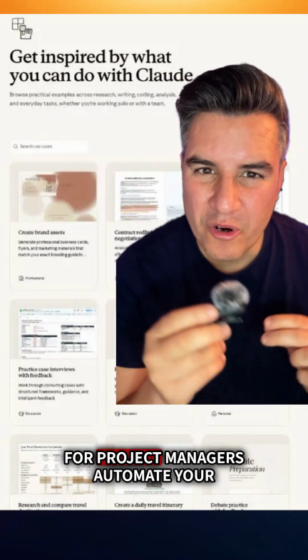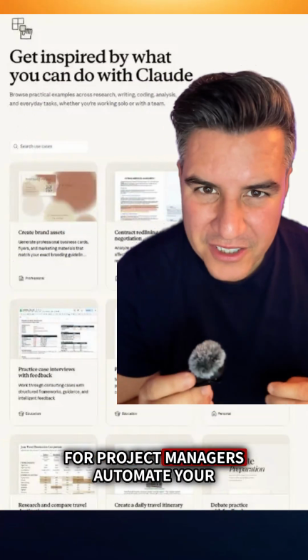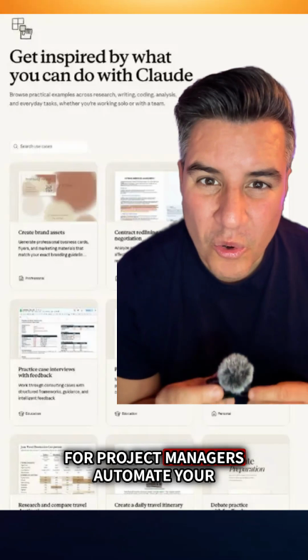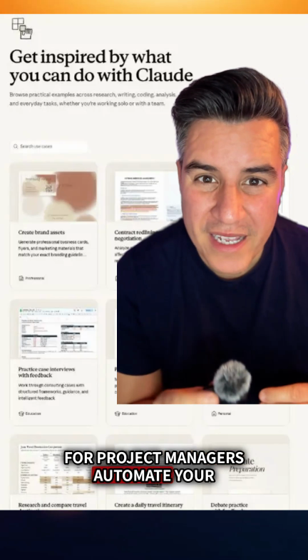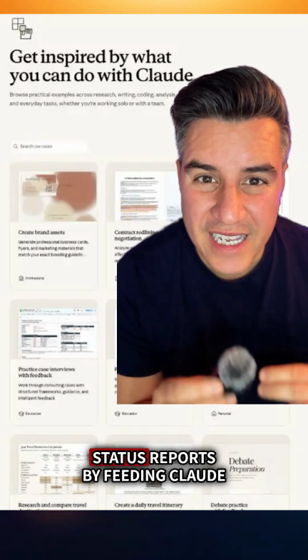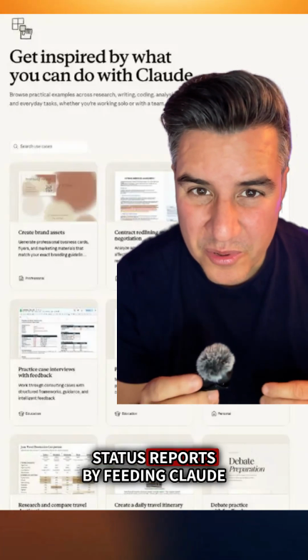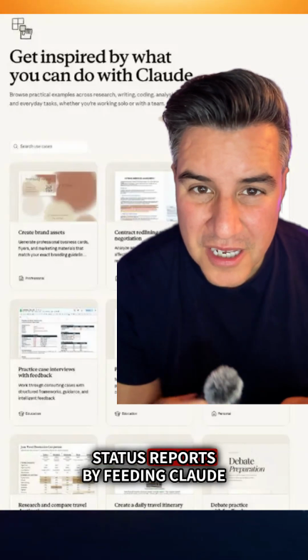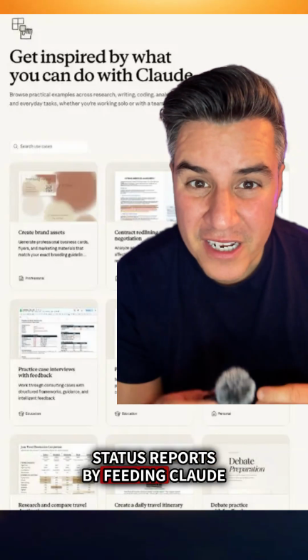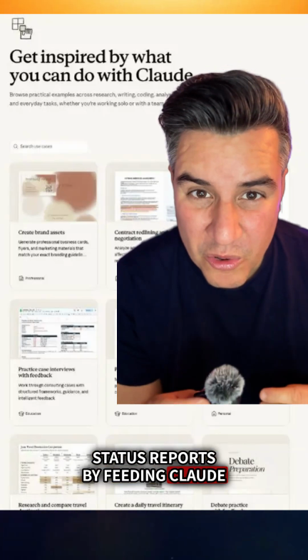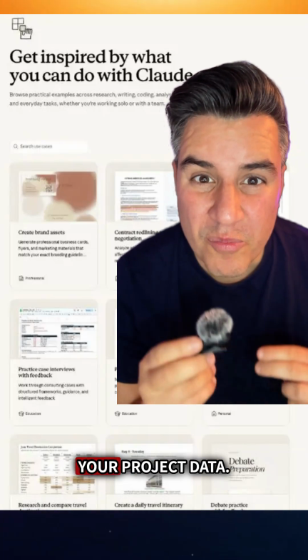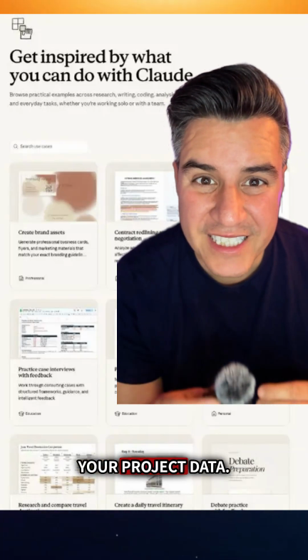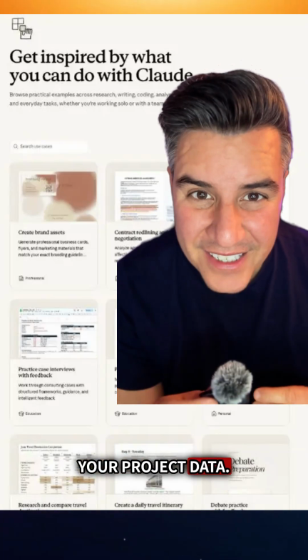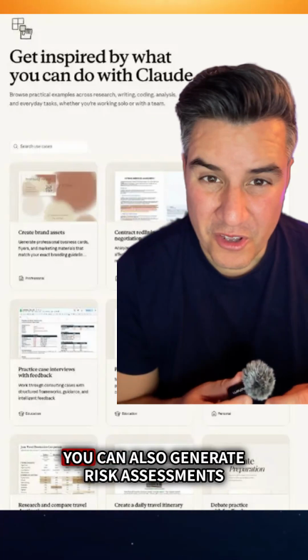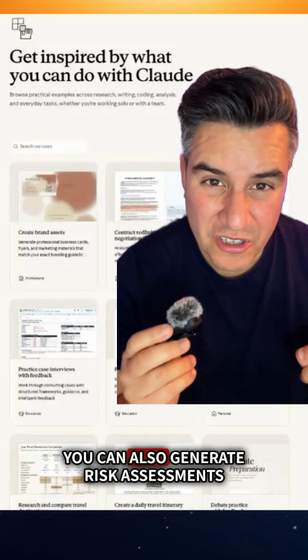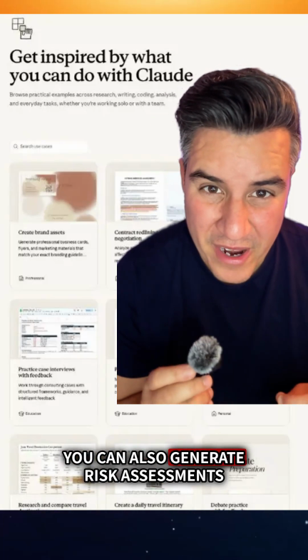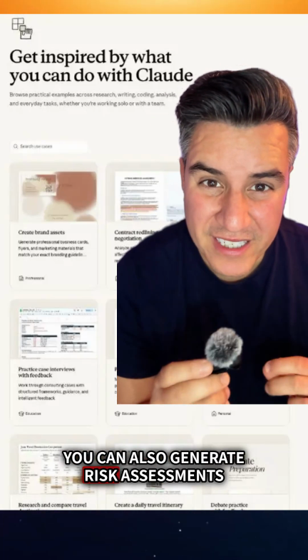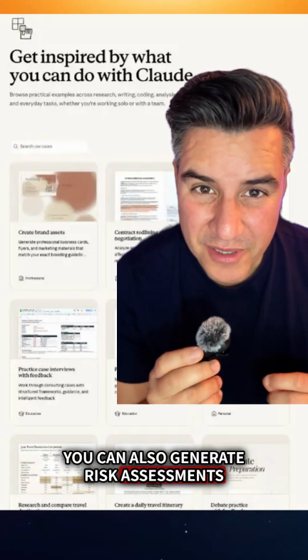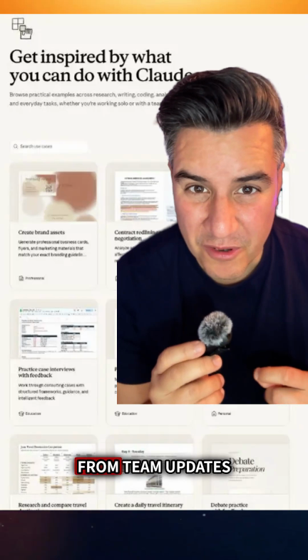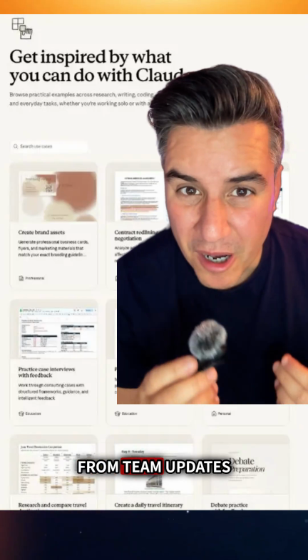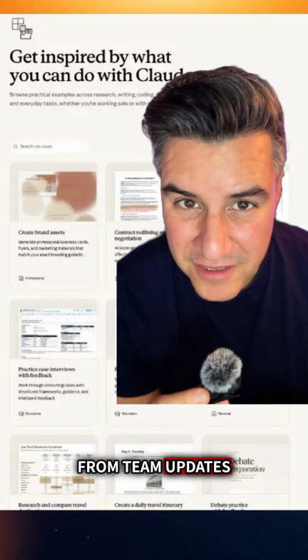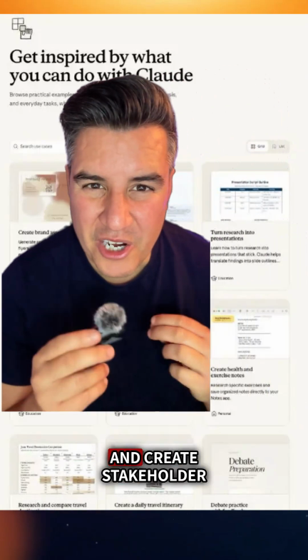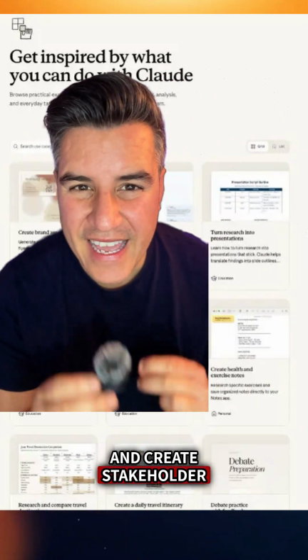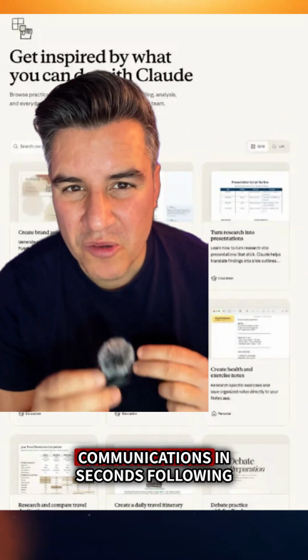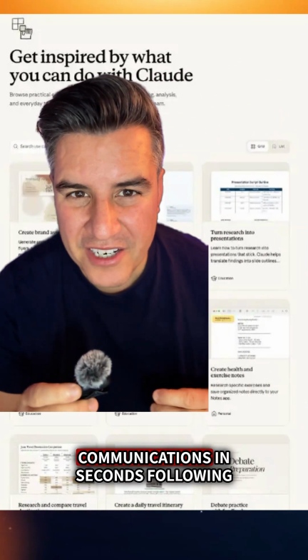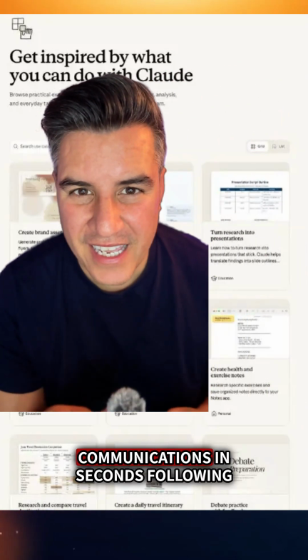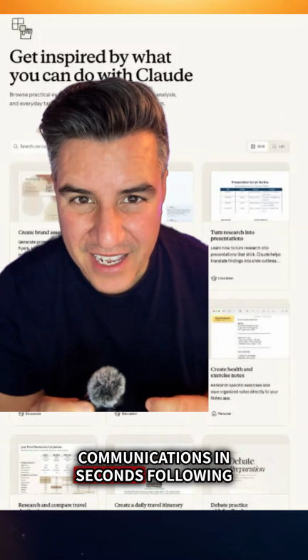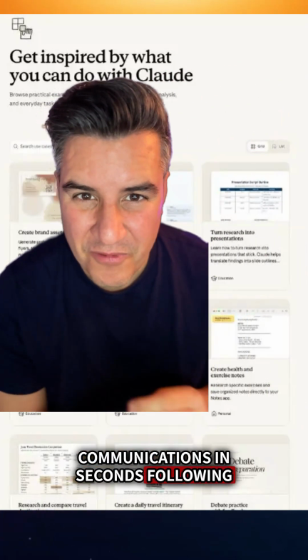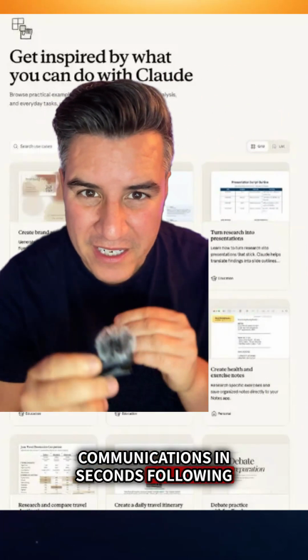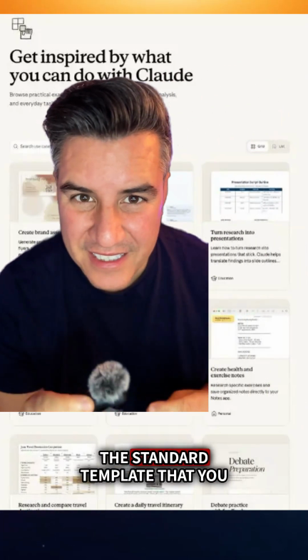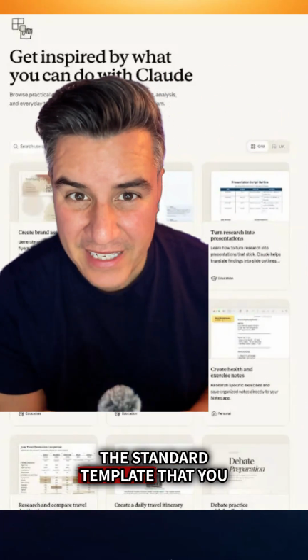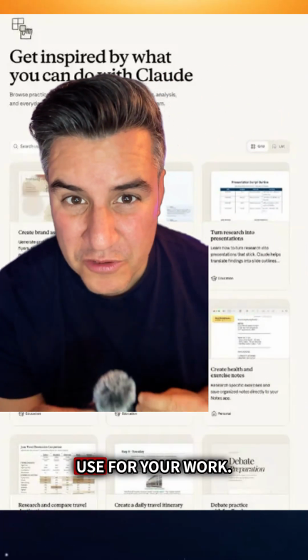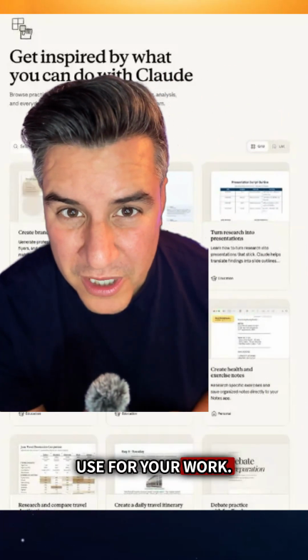For project managers, automate your status reports by feeding Claude your project data. You can also generate risk assessments from team updates and create stakeholder communications in seconds, following the standard template that you use for your work.